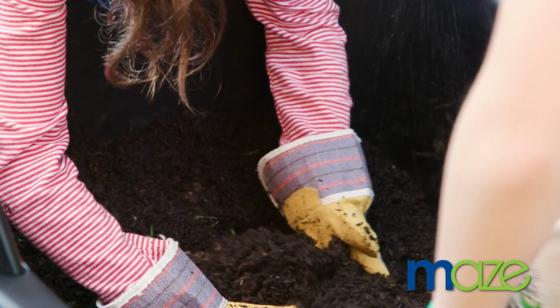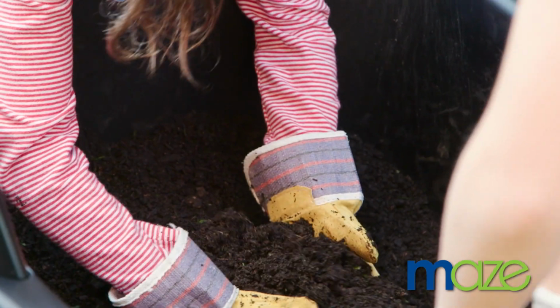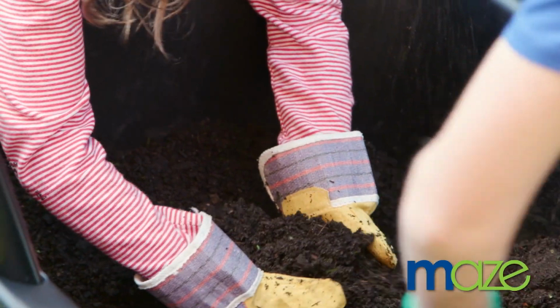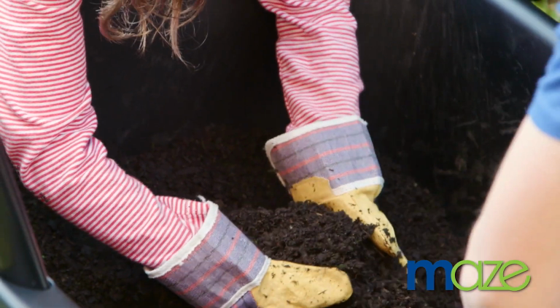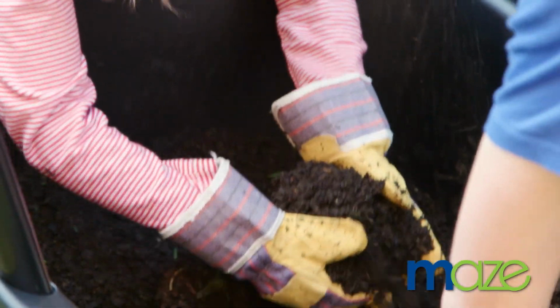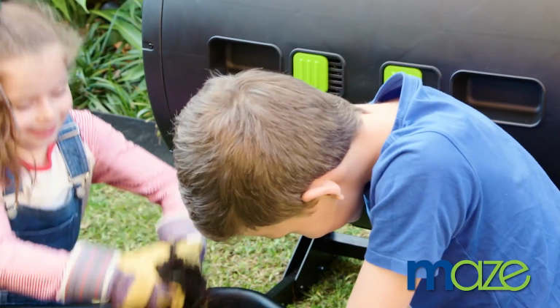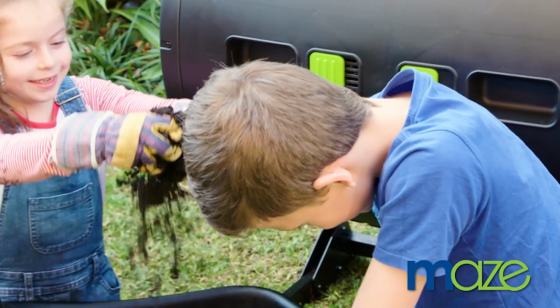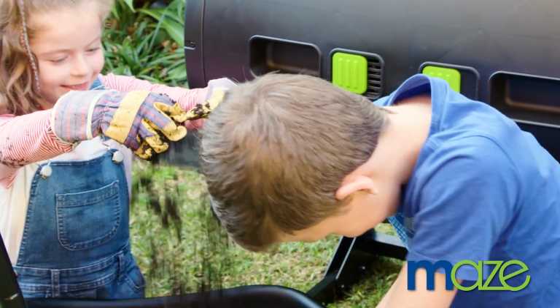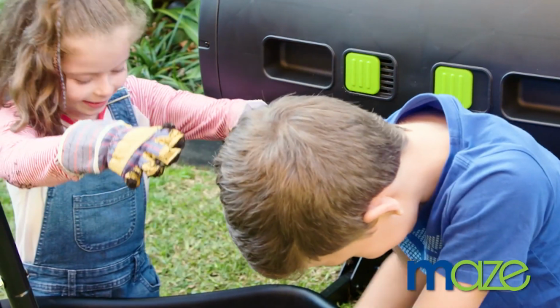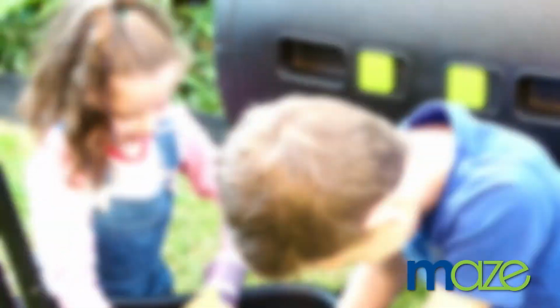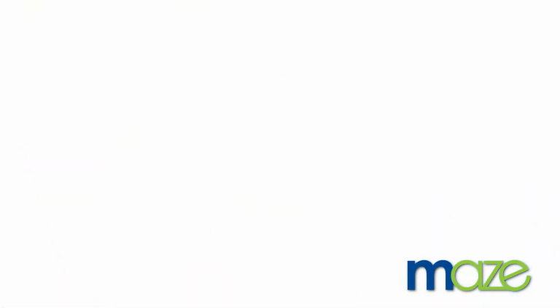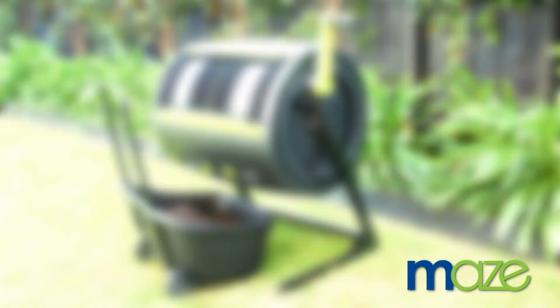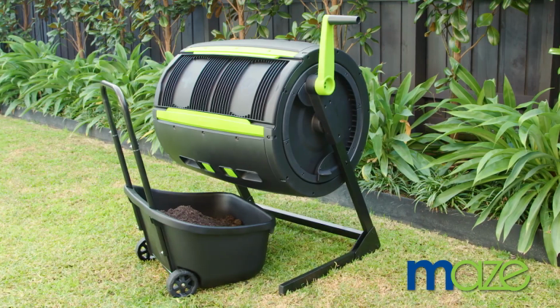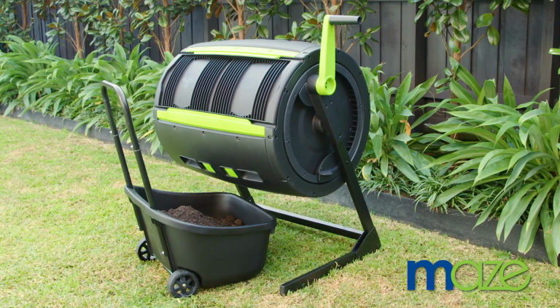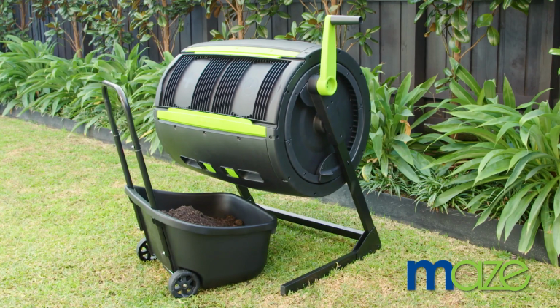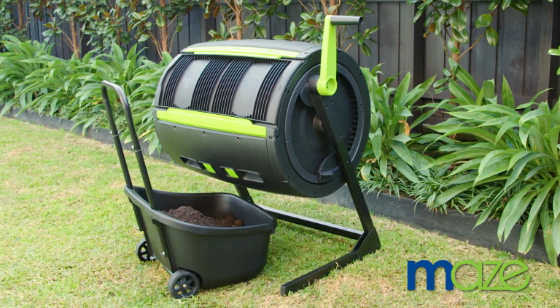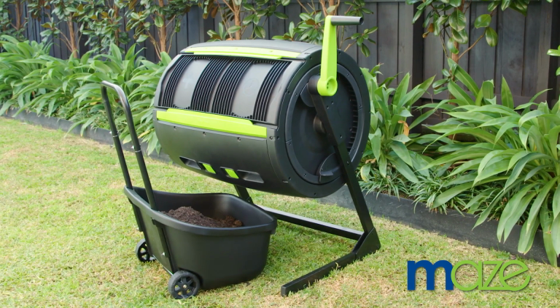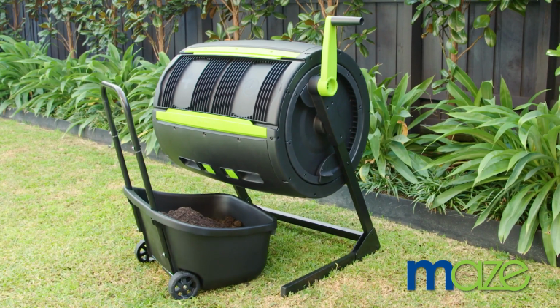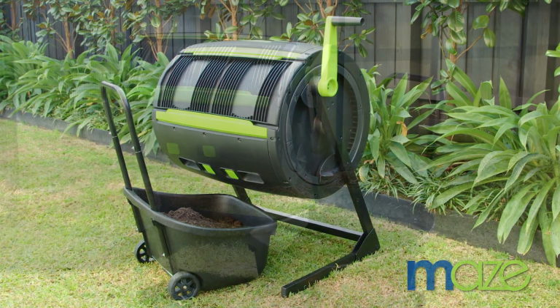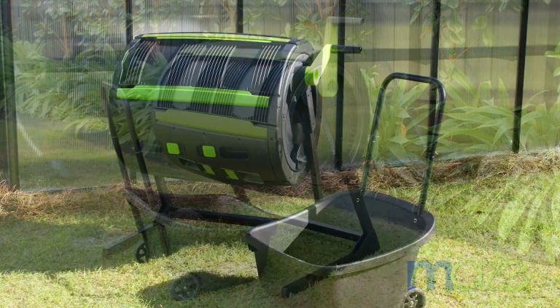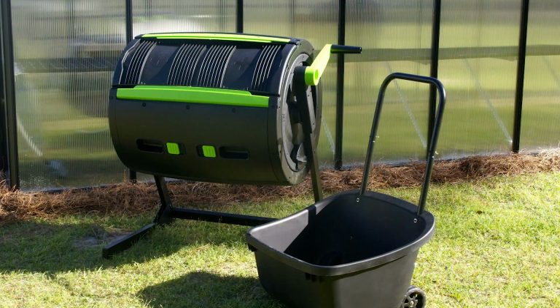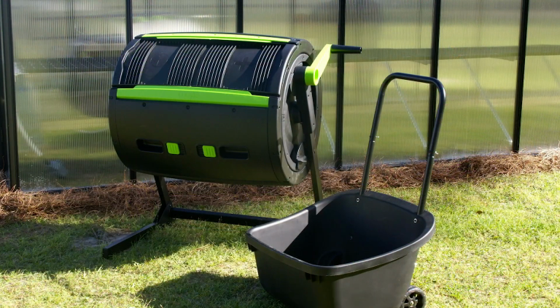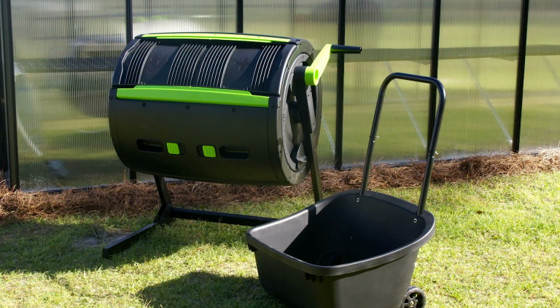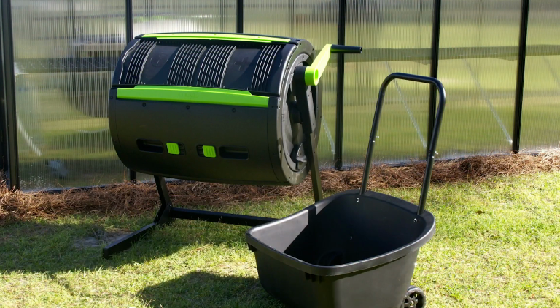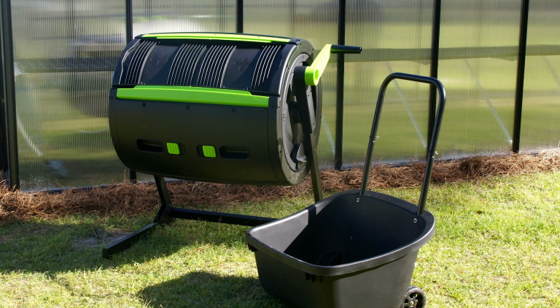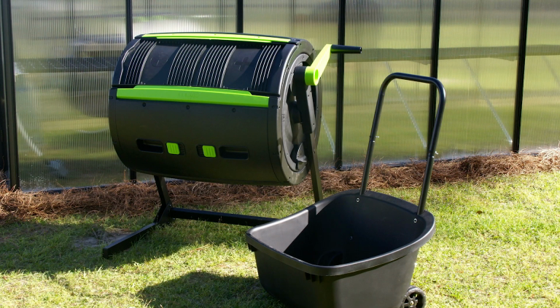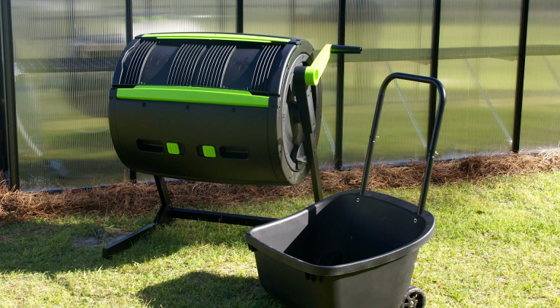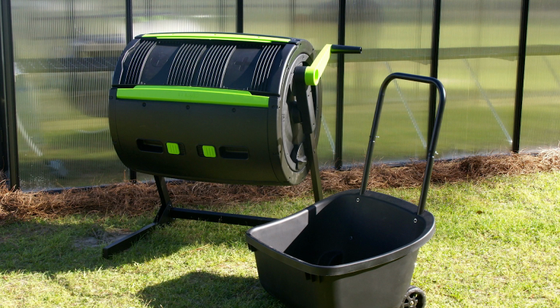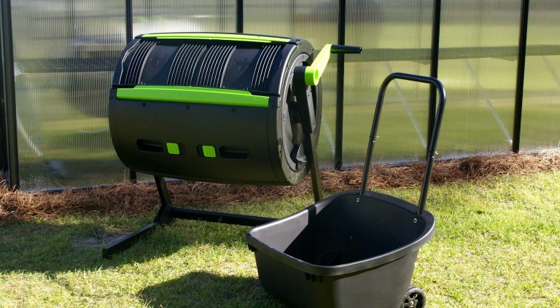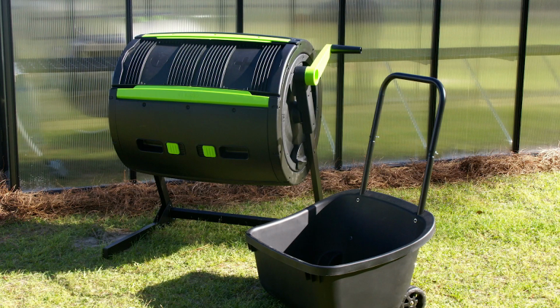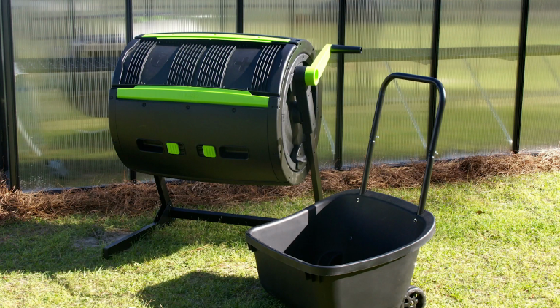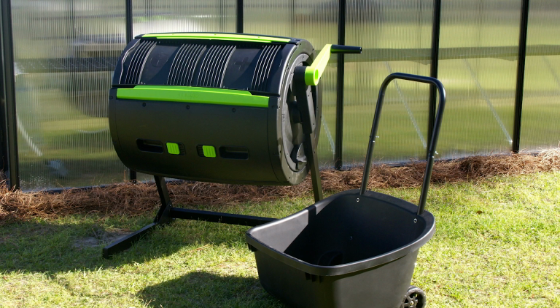Making compost at home has never been easier. With the Maize Compost Tumbler, you and your family can start reaping the rewards of recycling your waste and enriching your garden and the world.